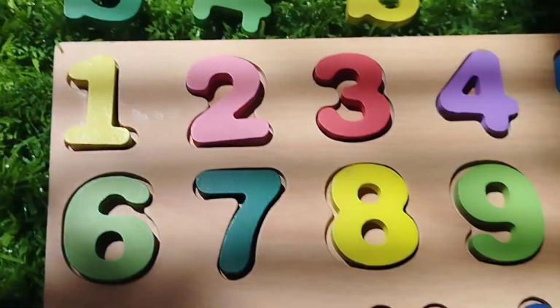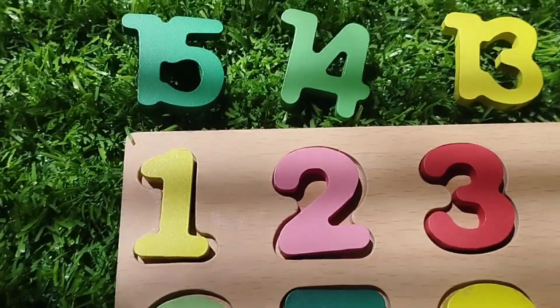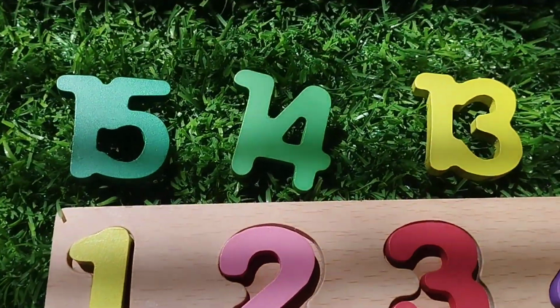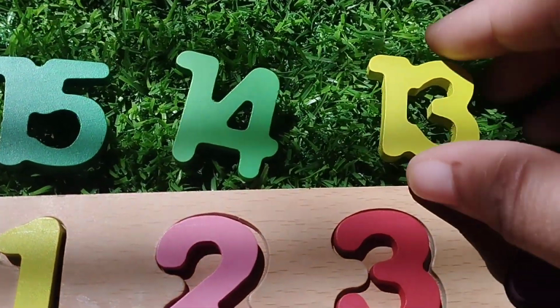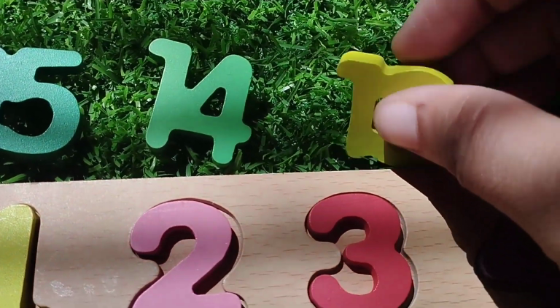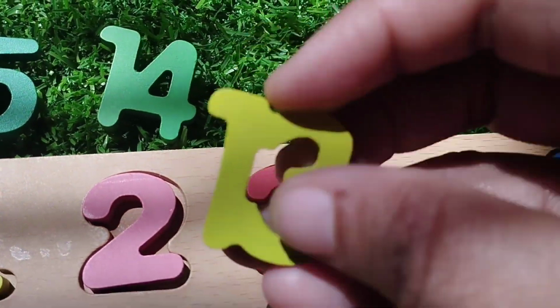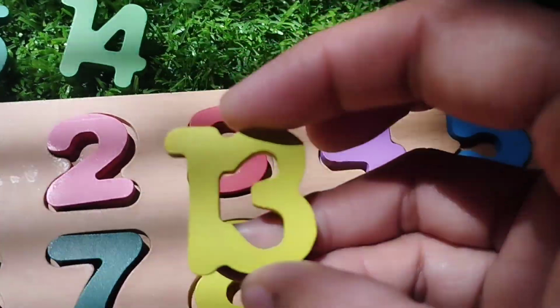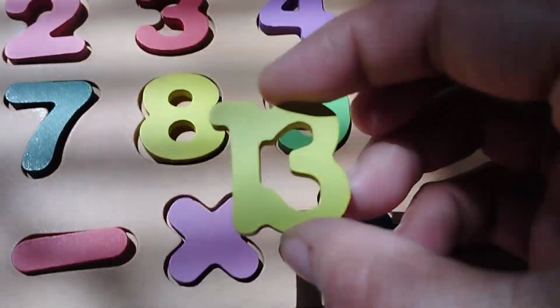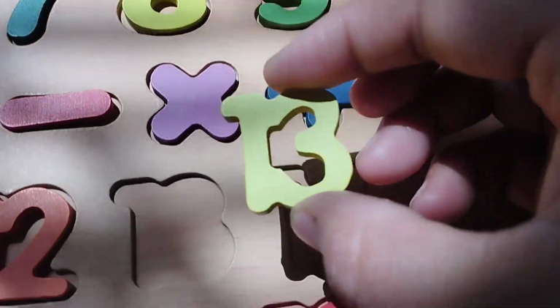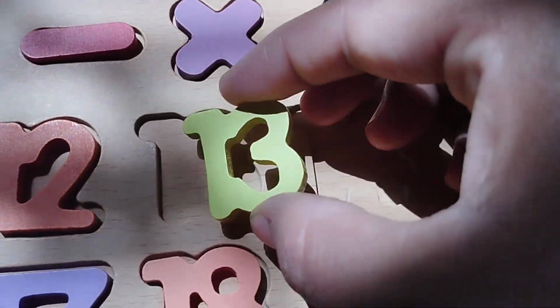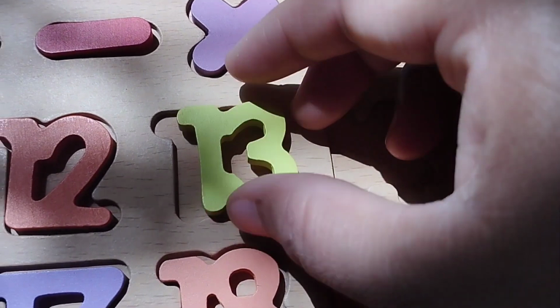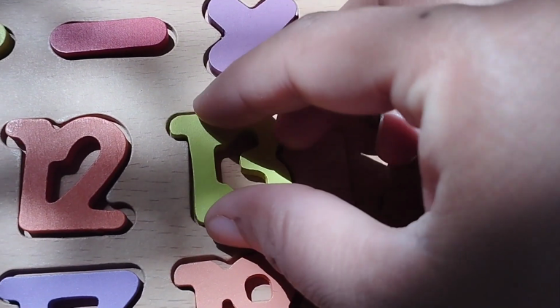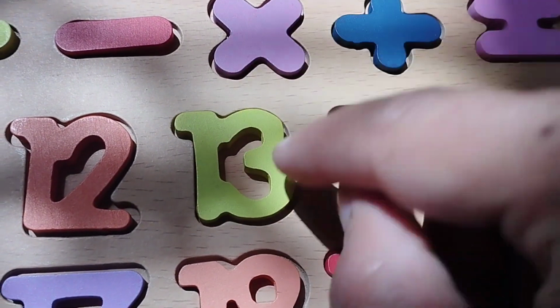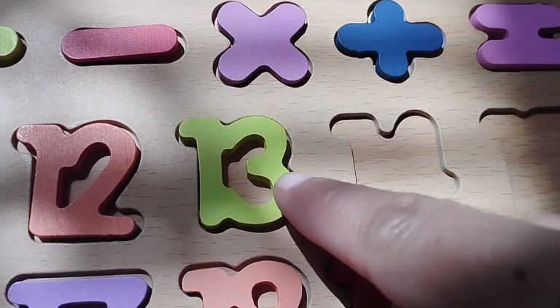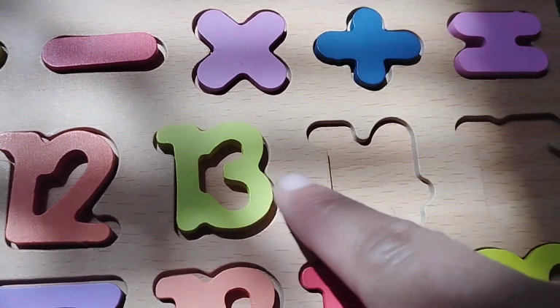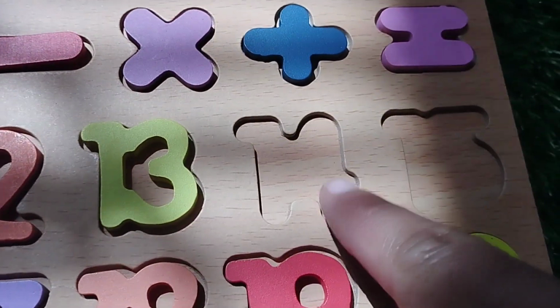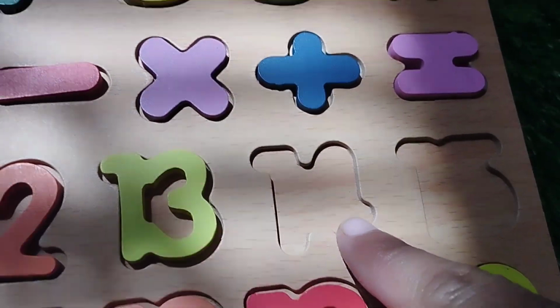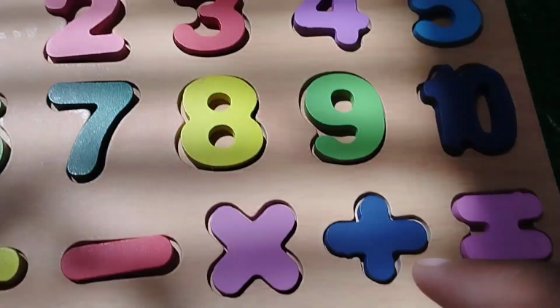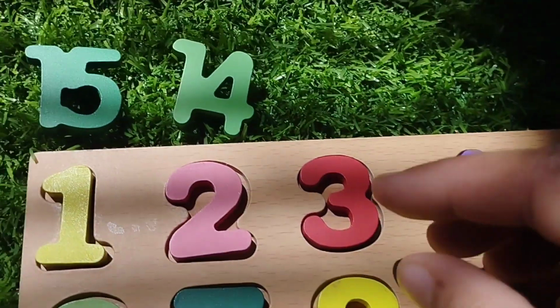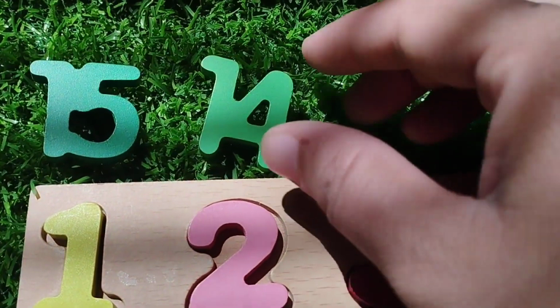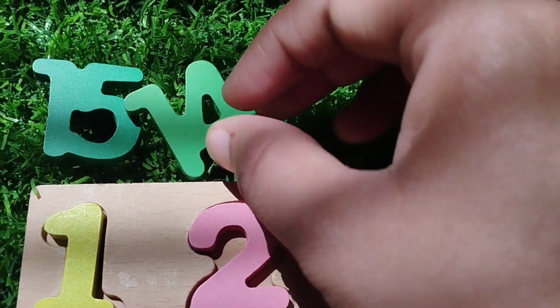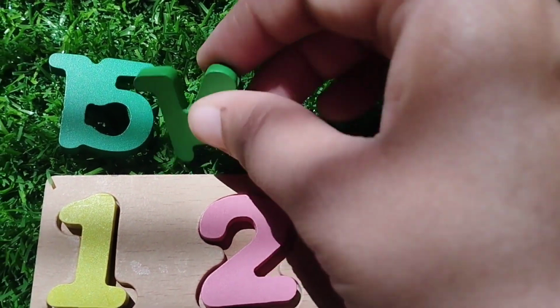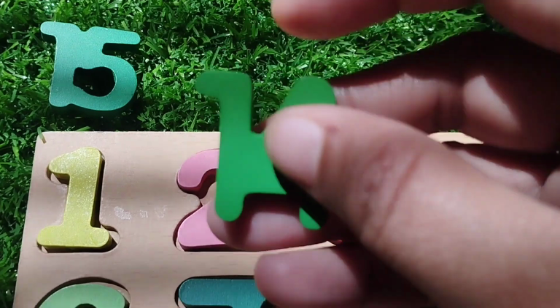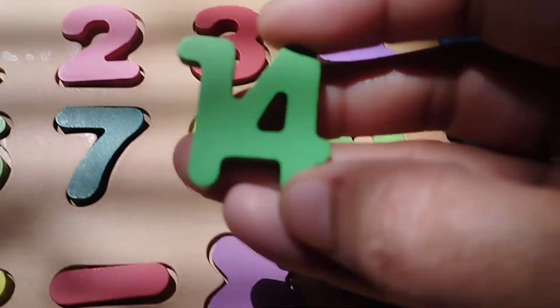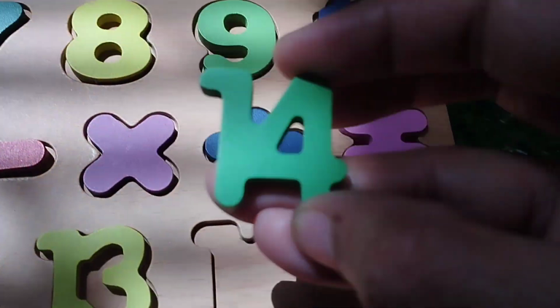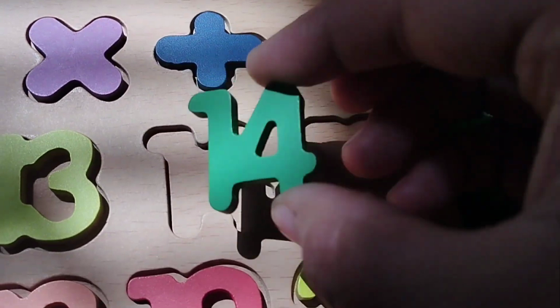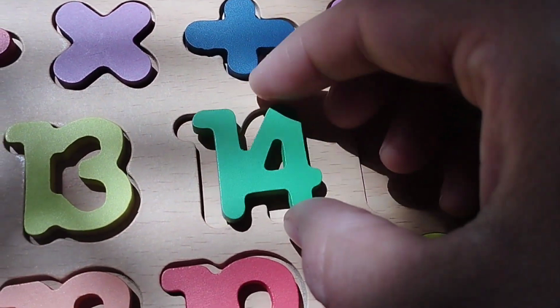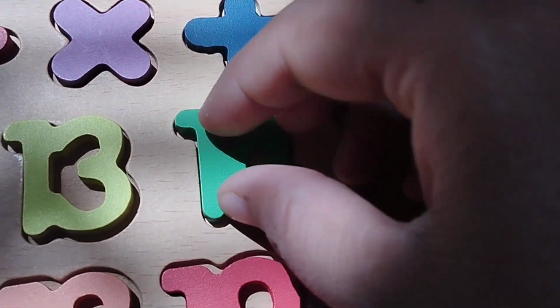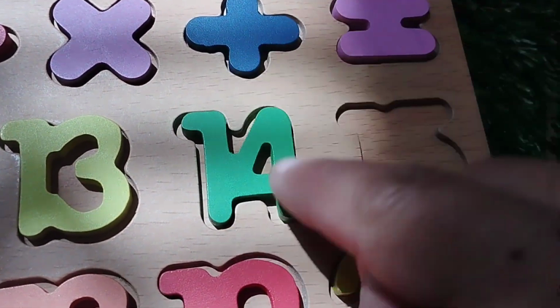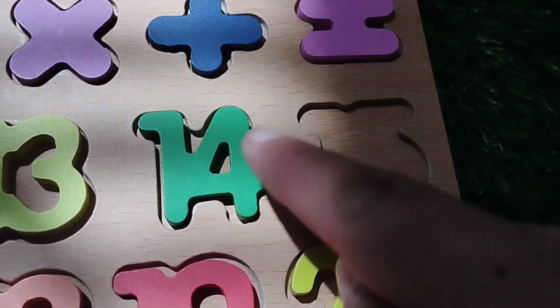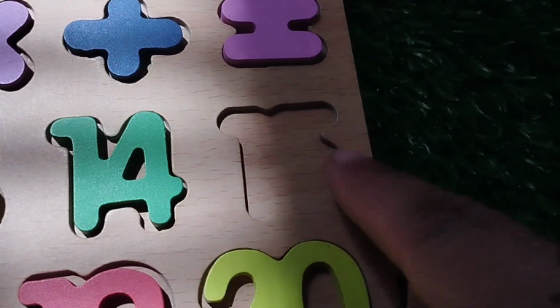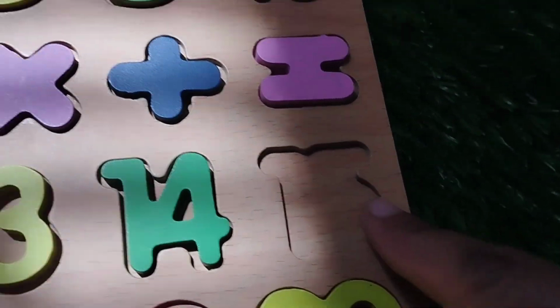The next number is number 13. 13. The next number is number 14. 14.